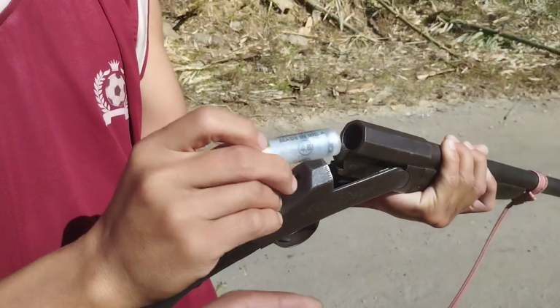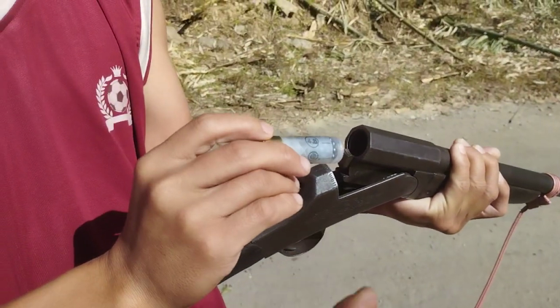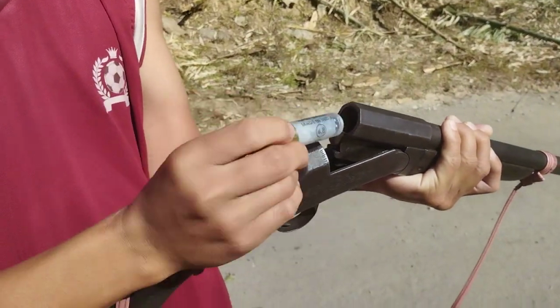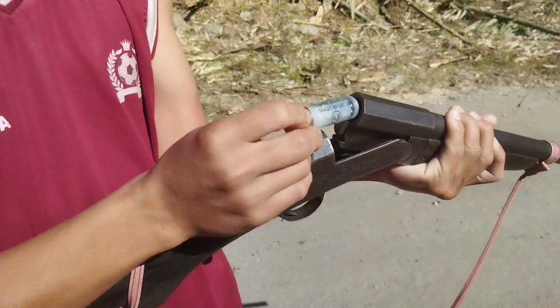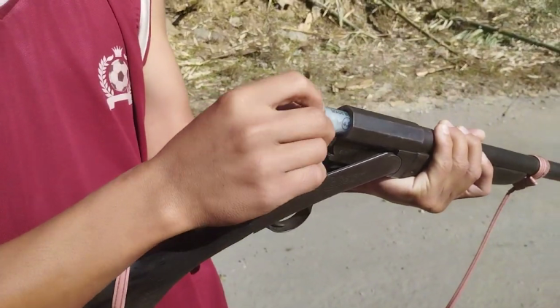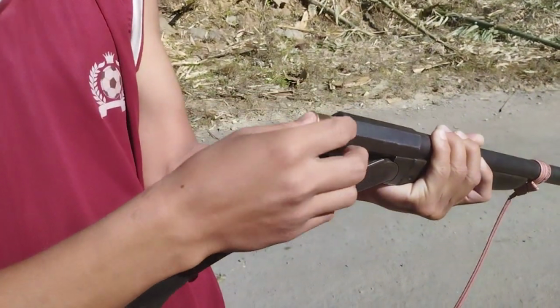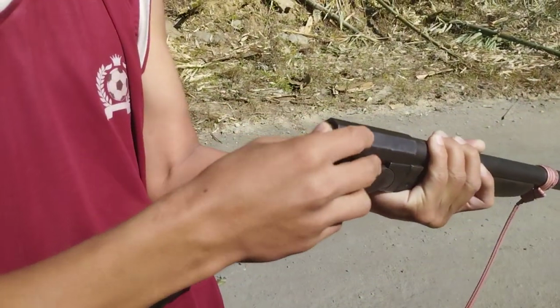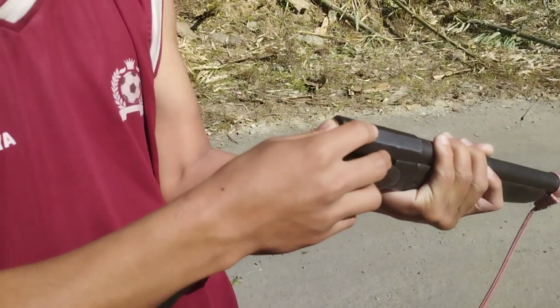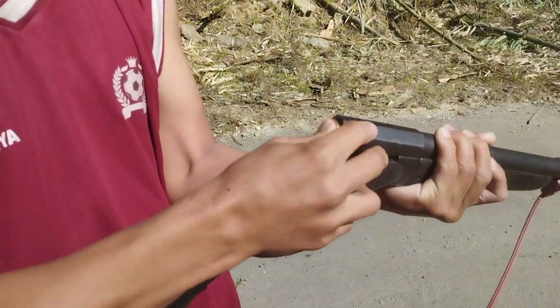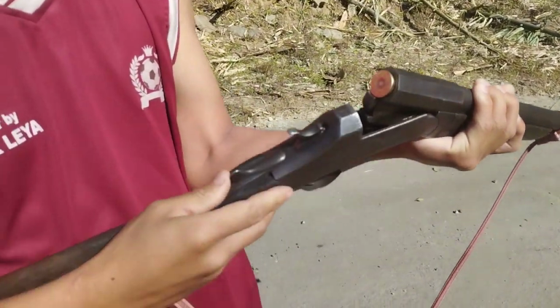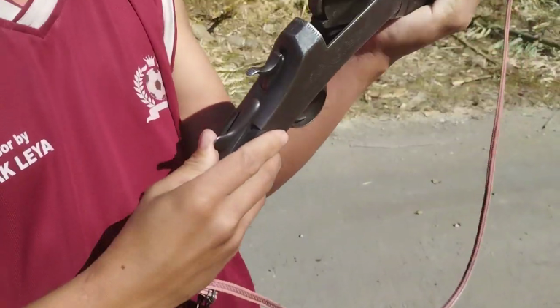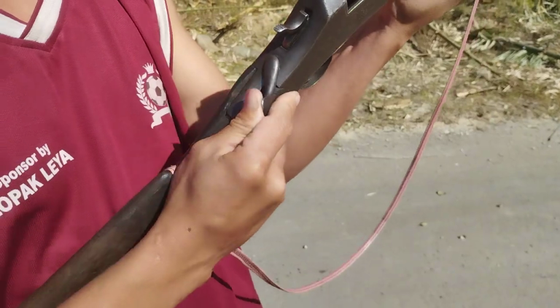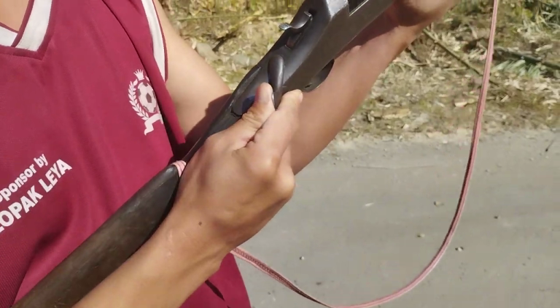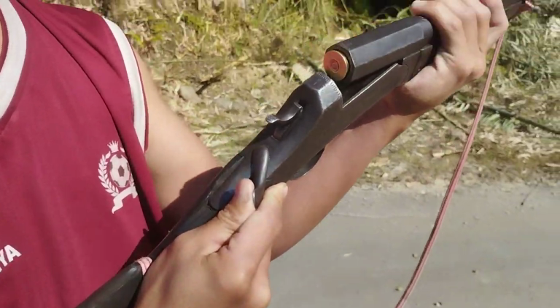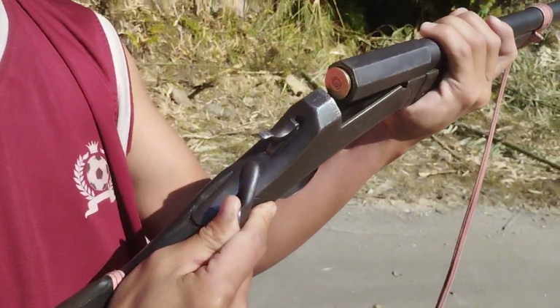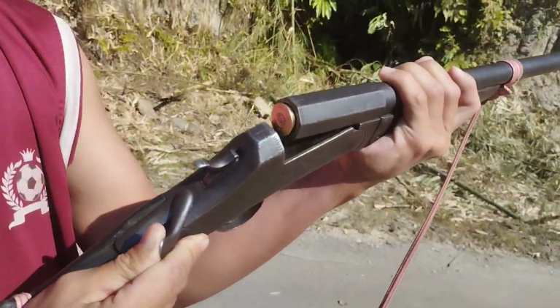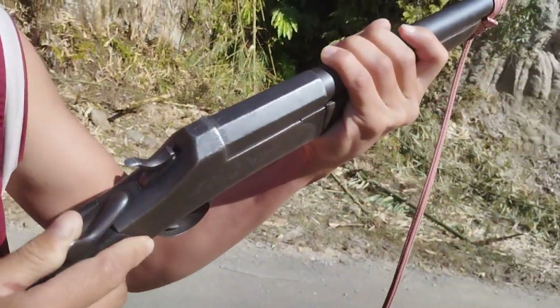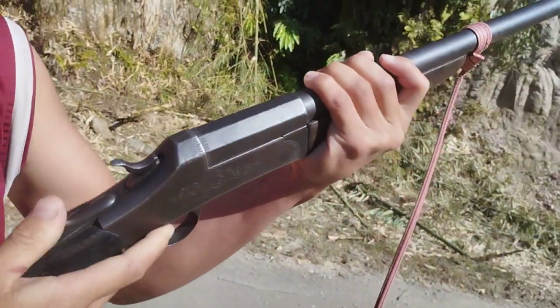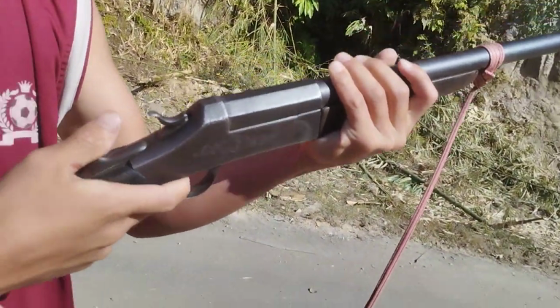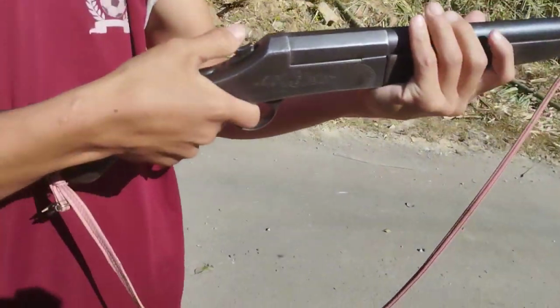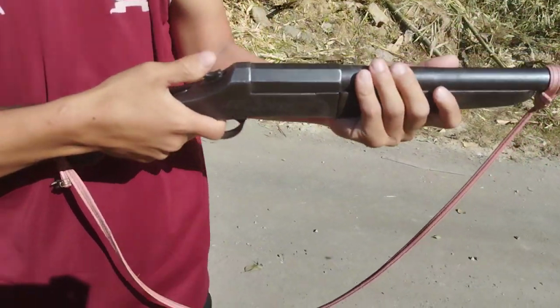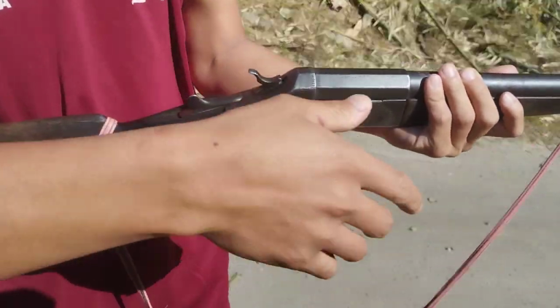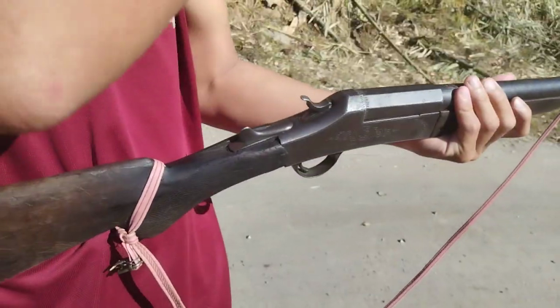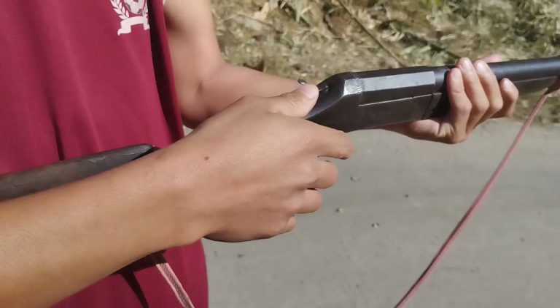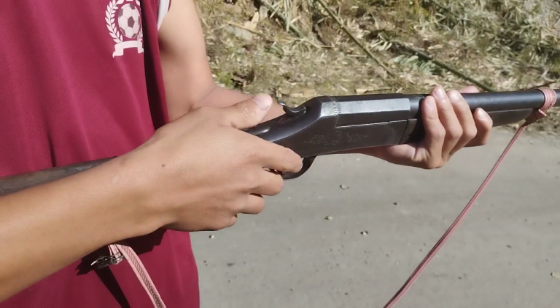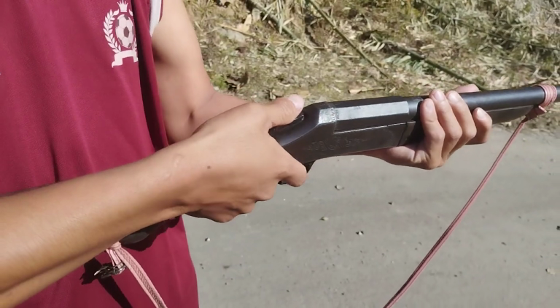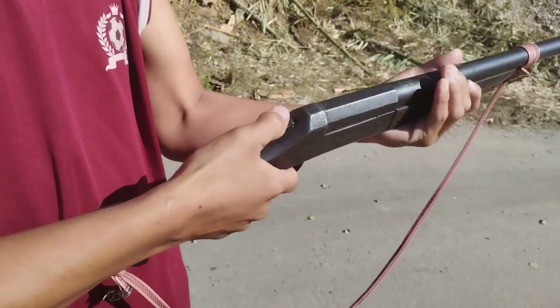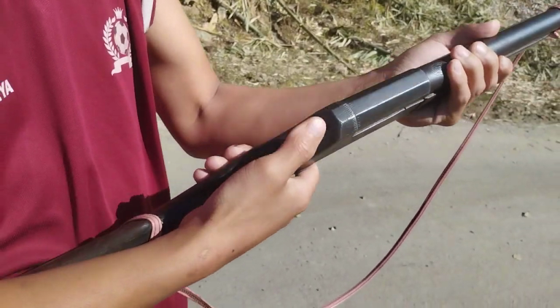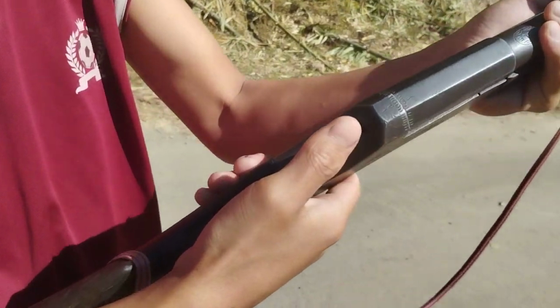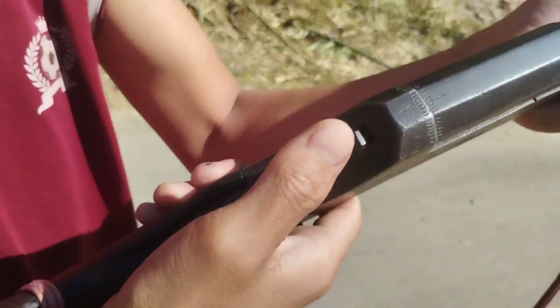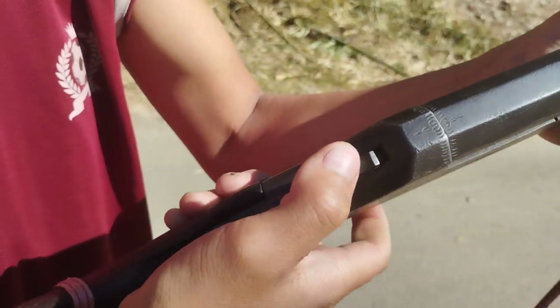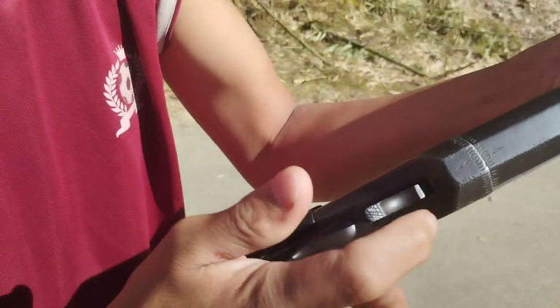Let's see how the sound is. Let's see. Load it. Cock. Let's see.